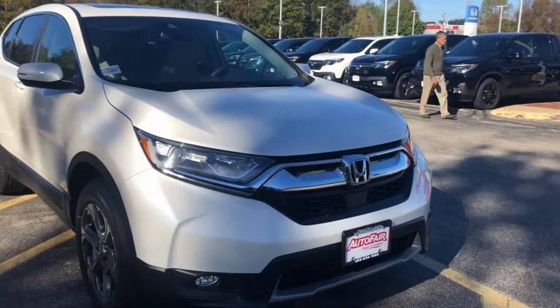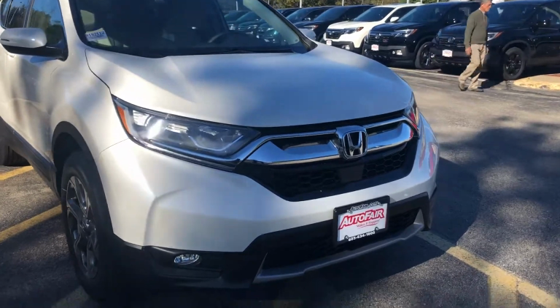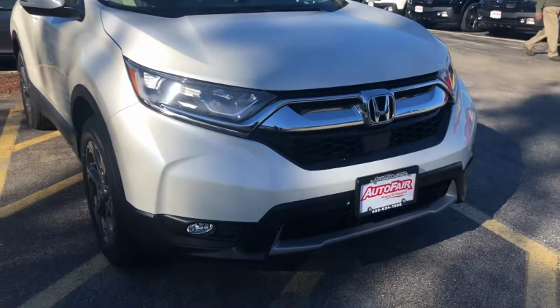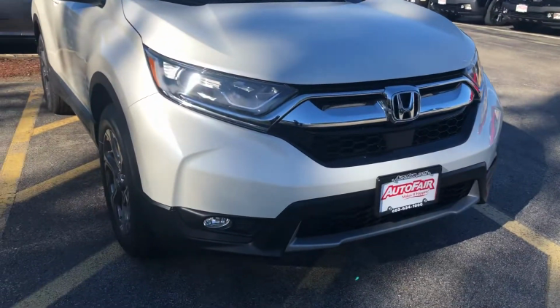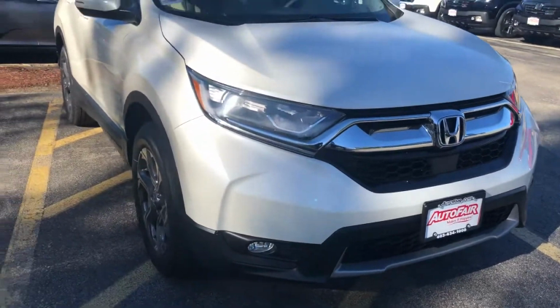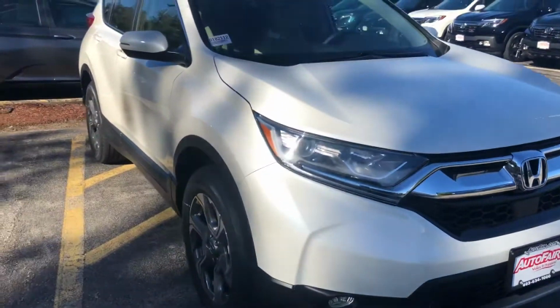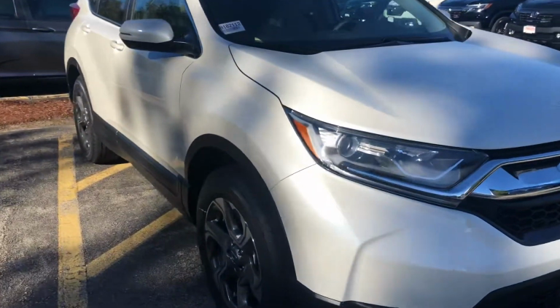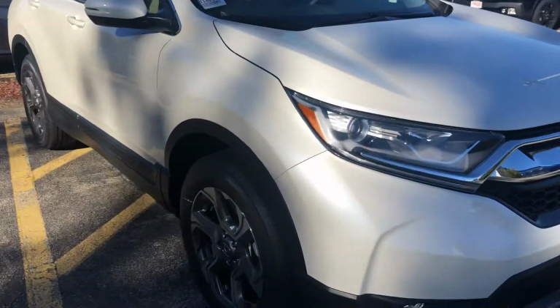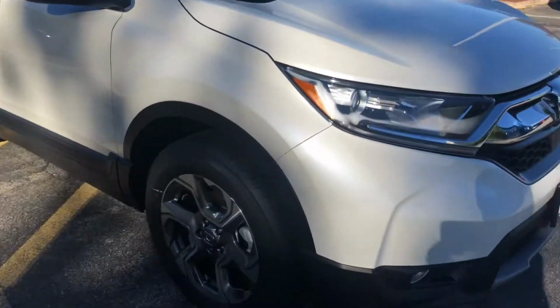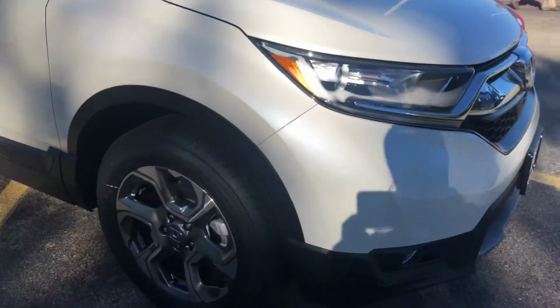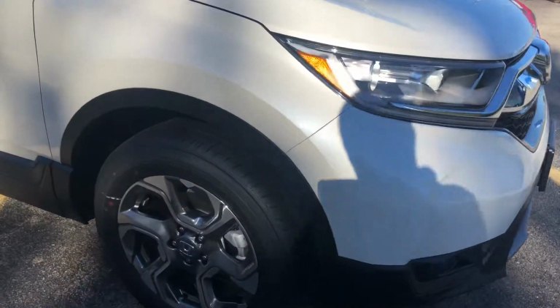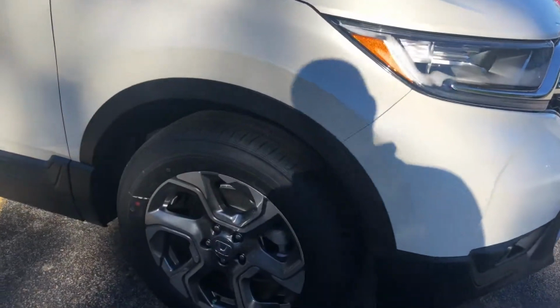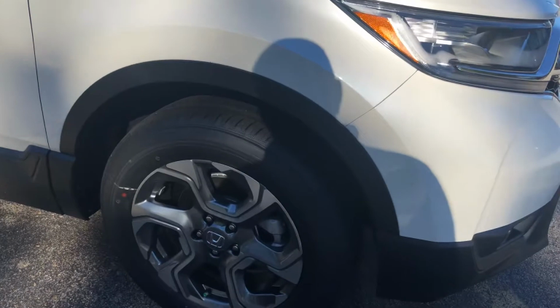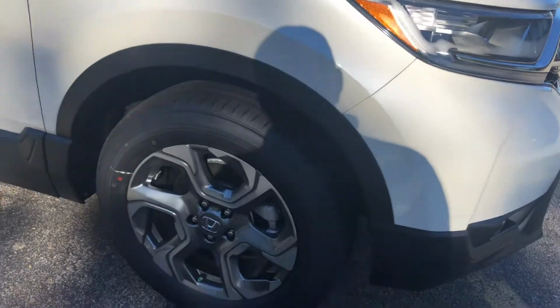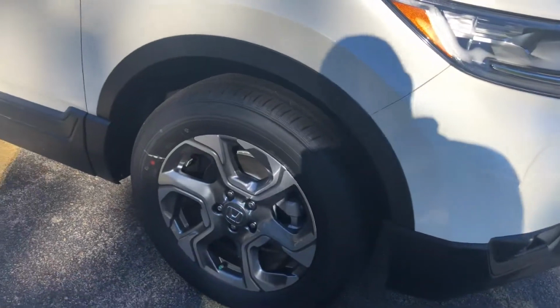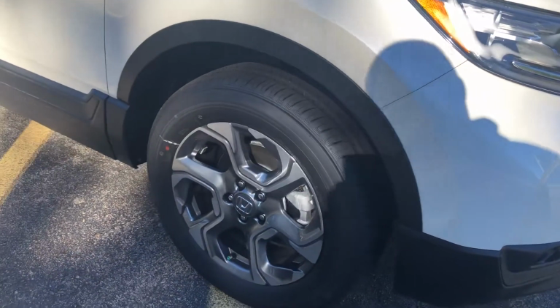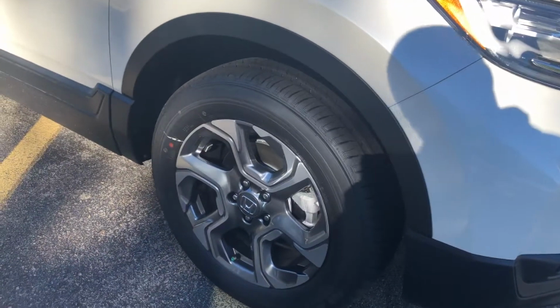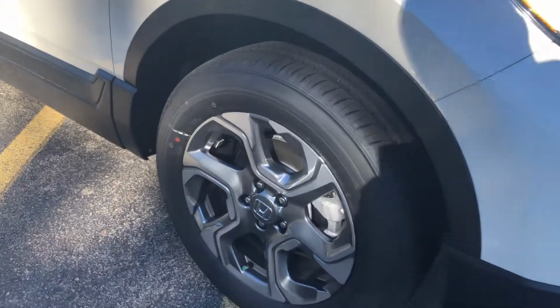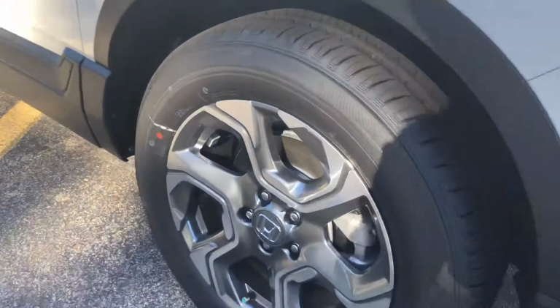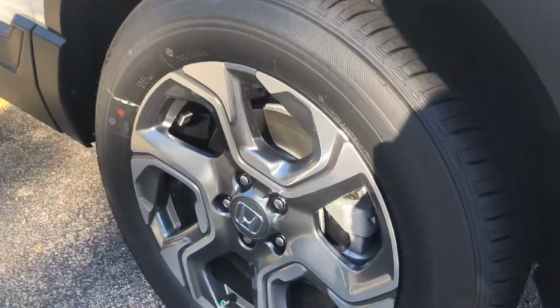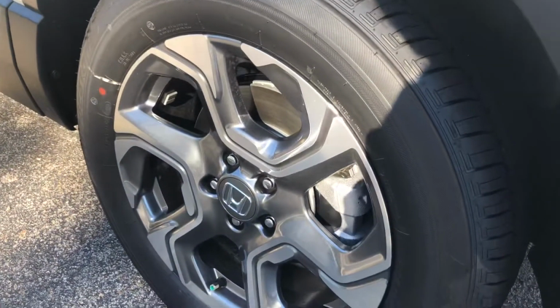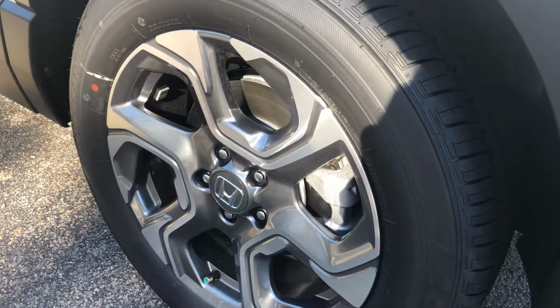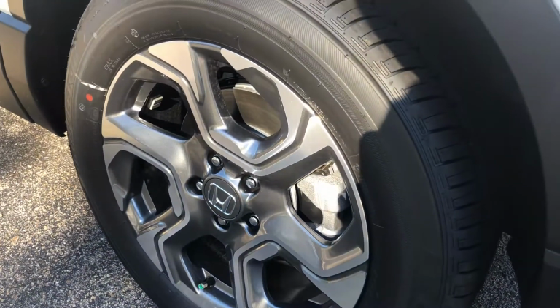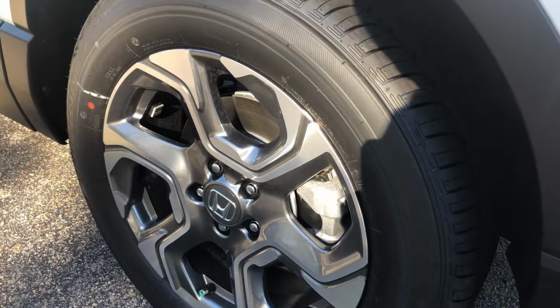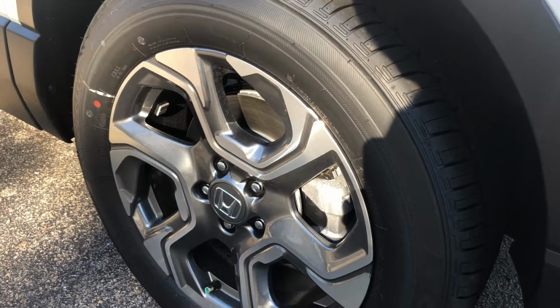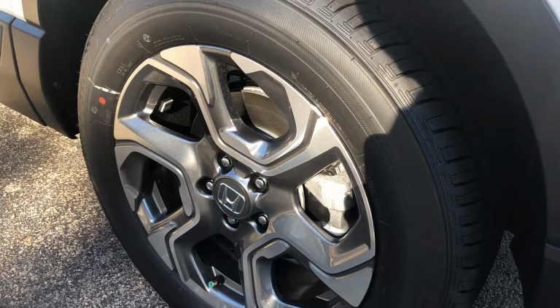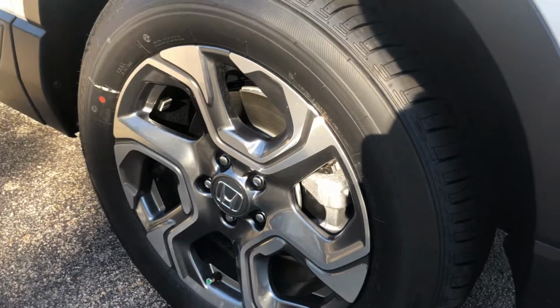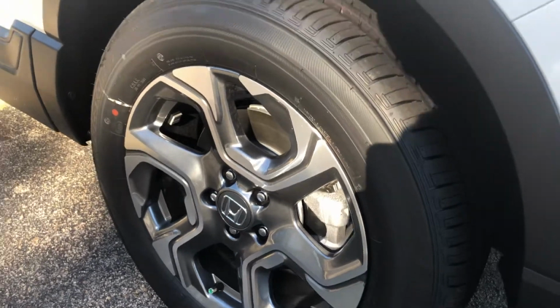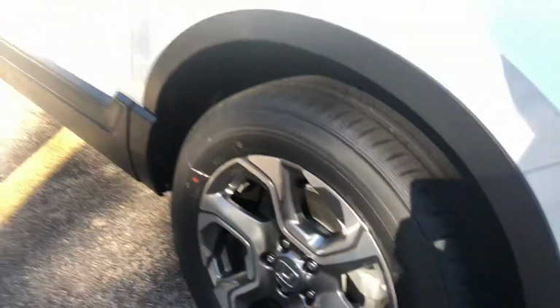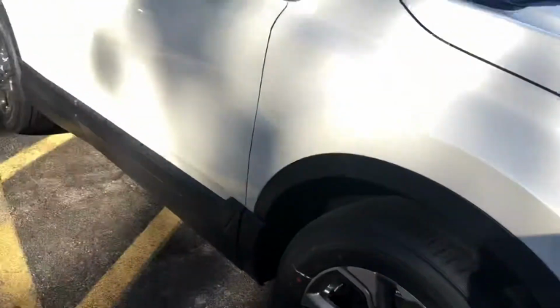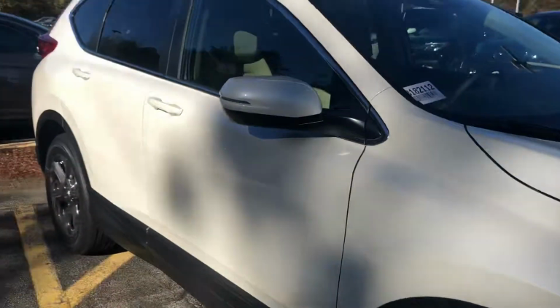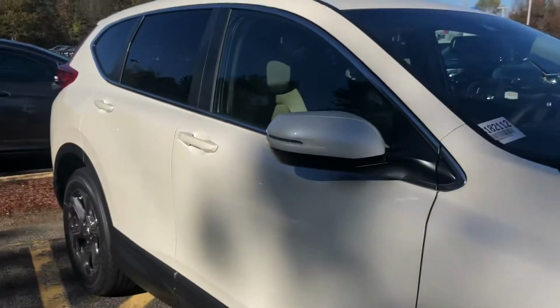I just wanted to show you what that would look like. You'd have a bit different wheels — same design, except they would have the gray inserts in the middle. Machine finish alloy, still beautiful, same wheels, except they'd have the gray inserts instead of the black.